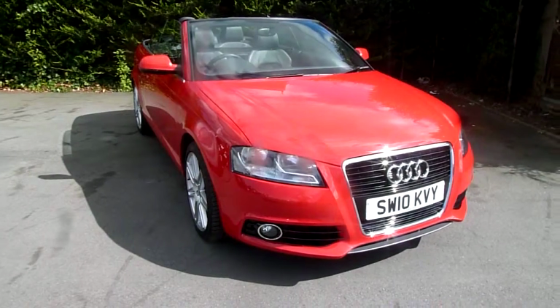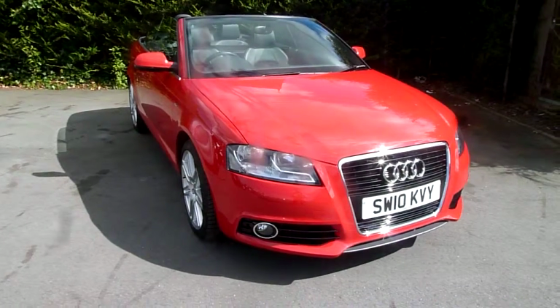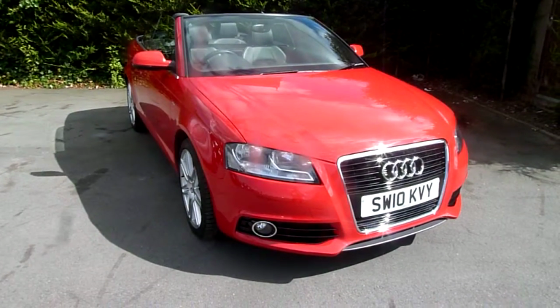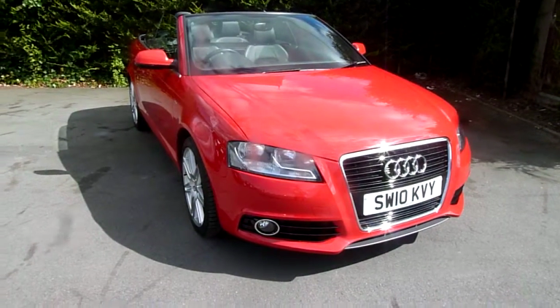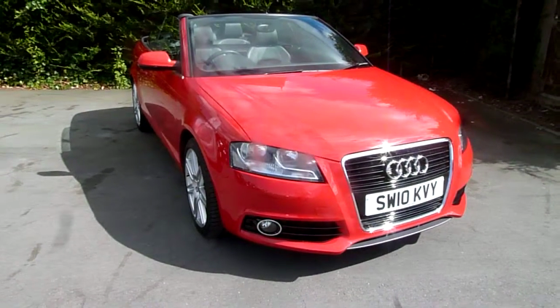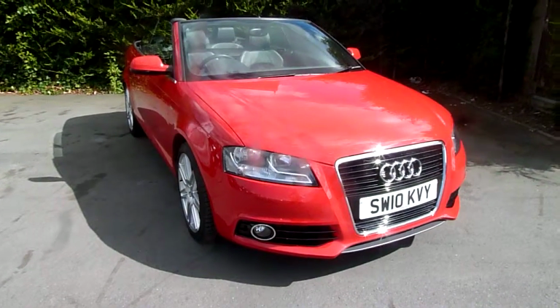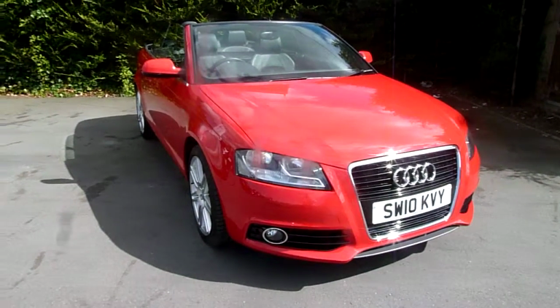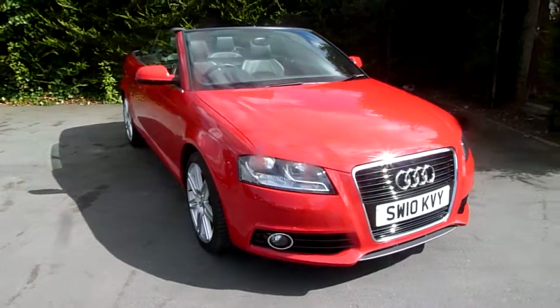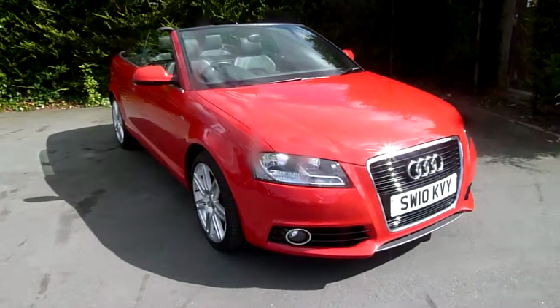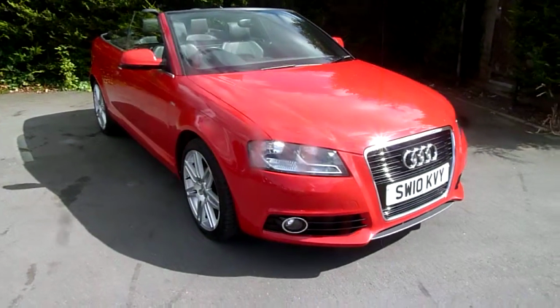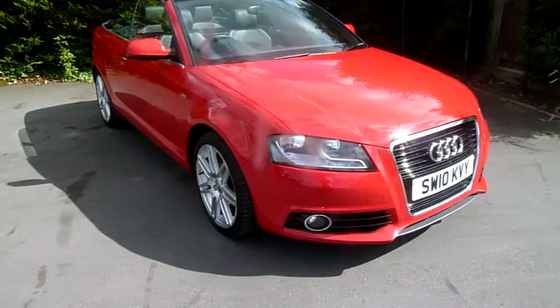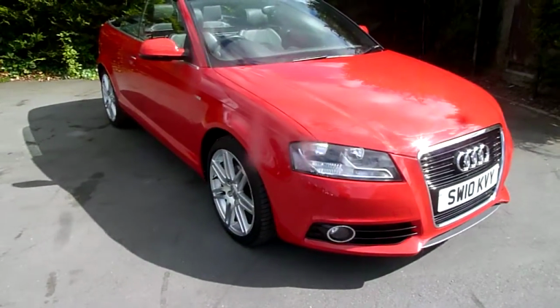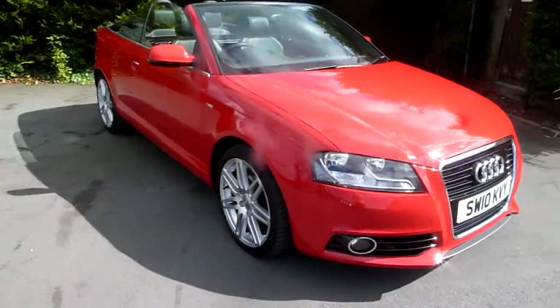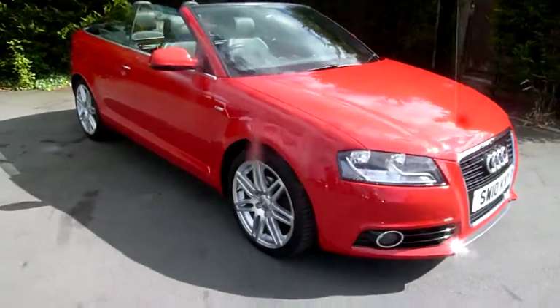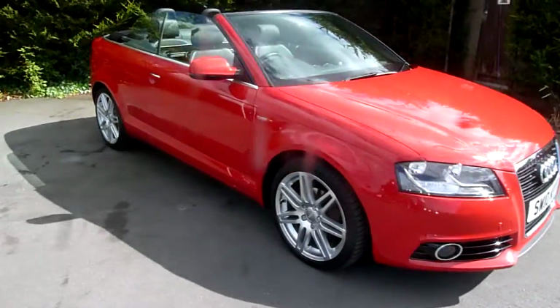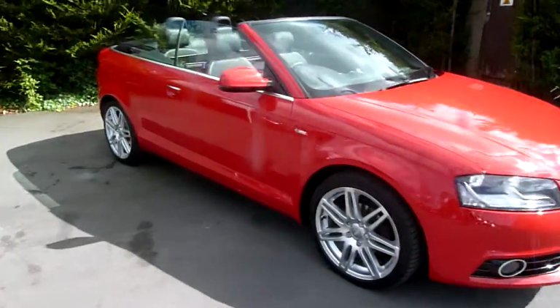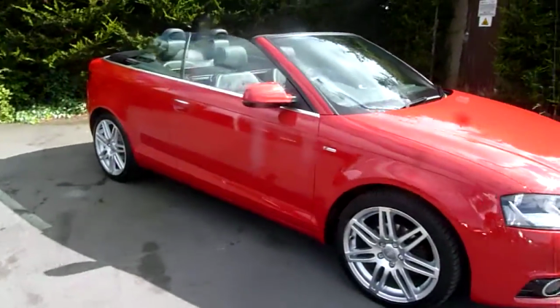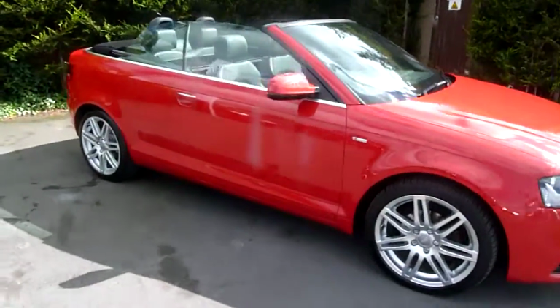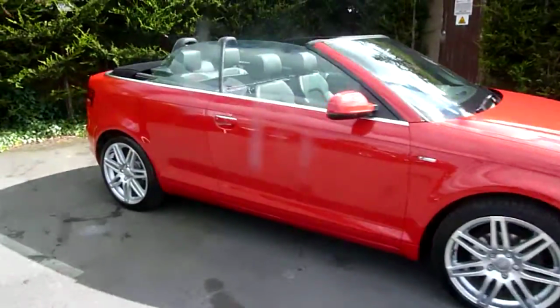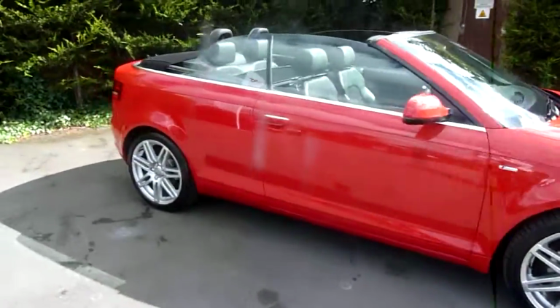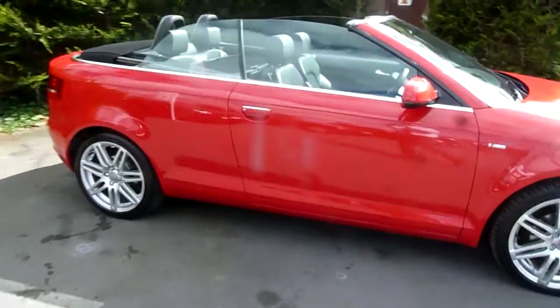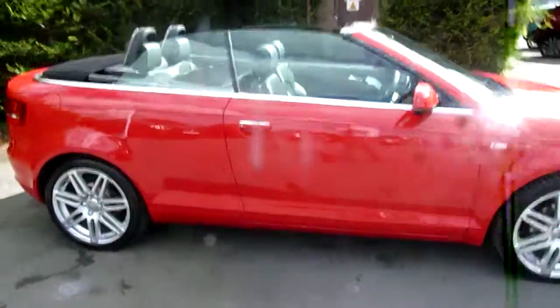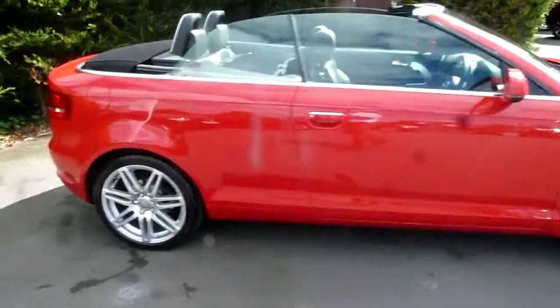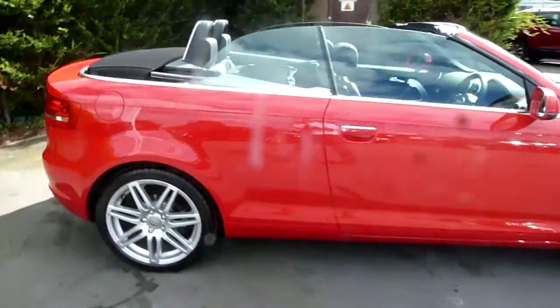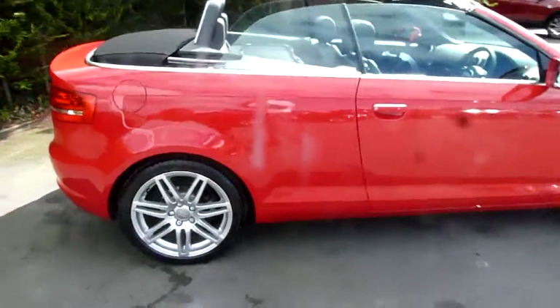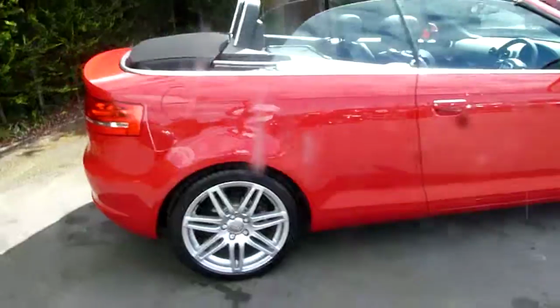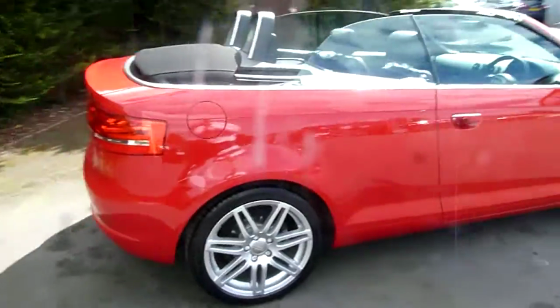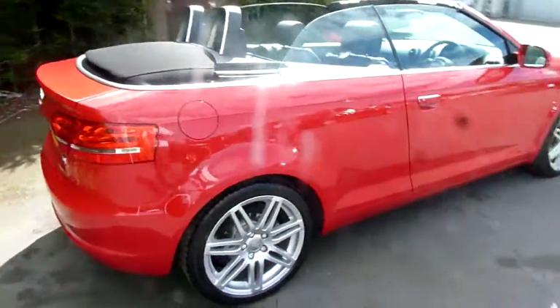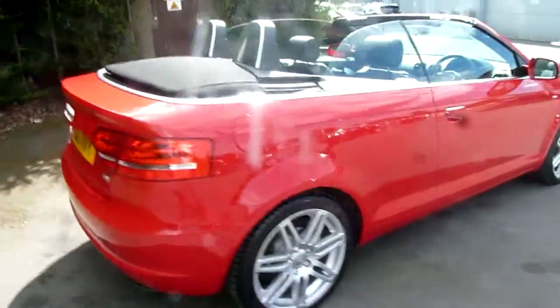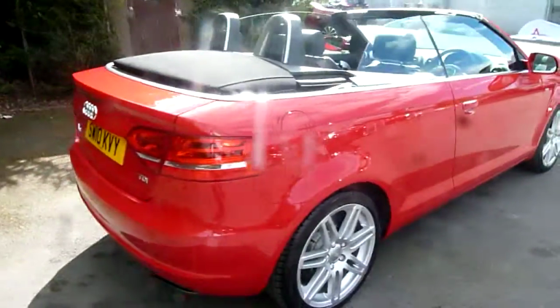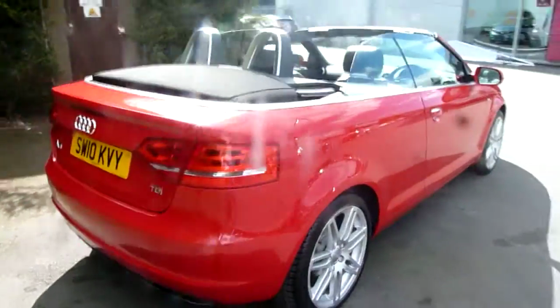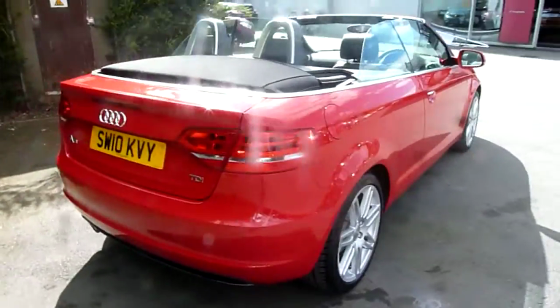Hello and welcome to JT Hughes in Oswestry. My name is Adrian and today I'll be showing you around this 2010 Audi A3 Cabriolet. As you can see it's finished in bright red. It's the 2.0-litre turbo diesel, 6-speed manual with the S-Line kit.